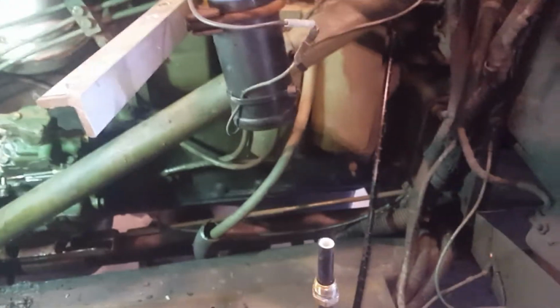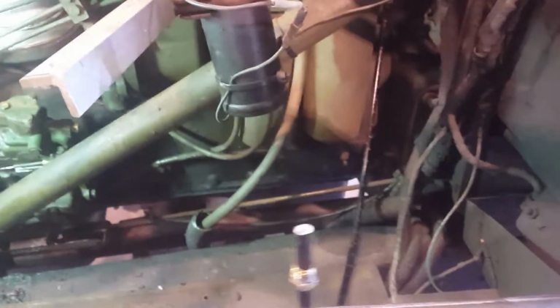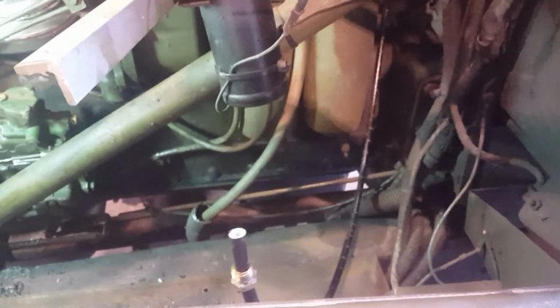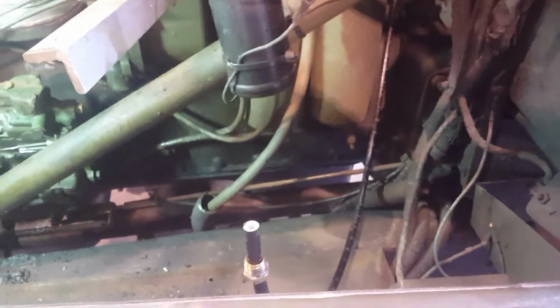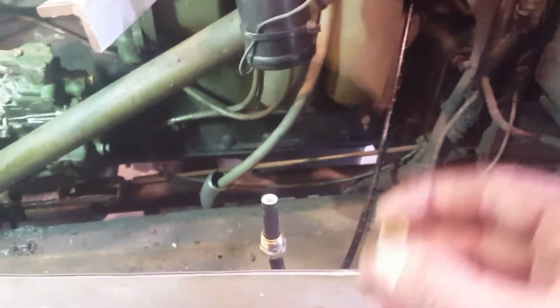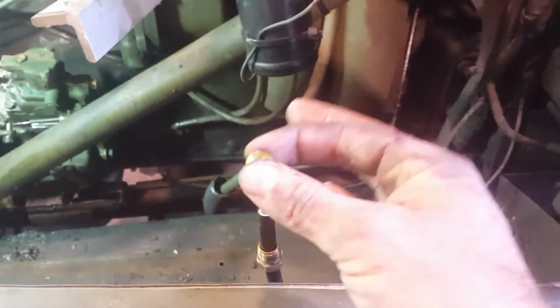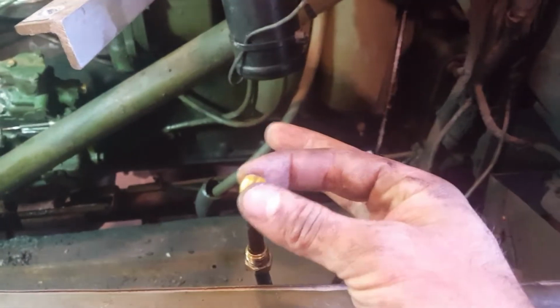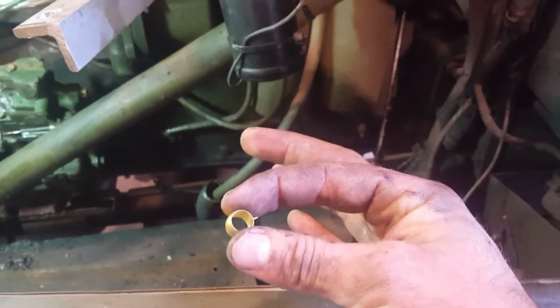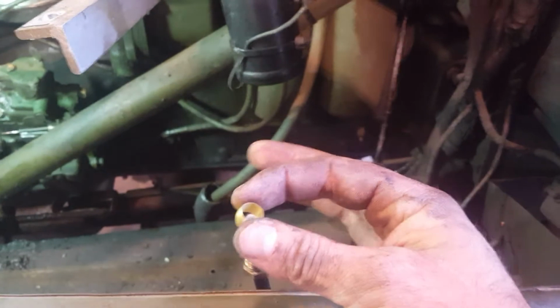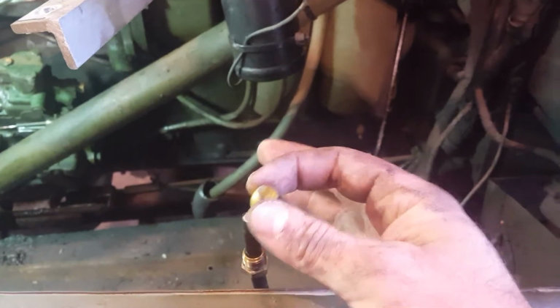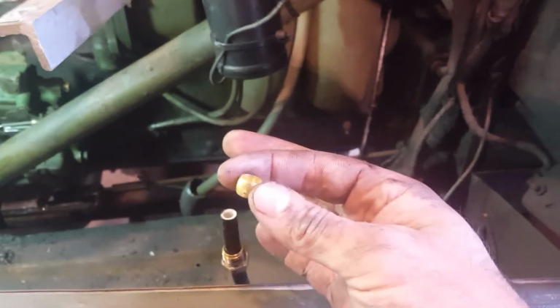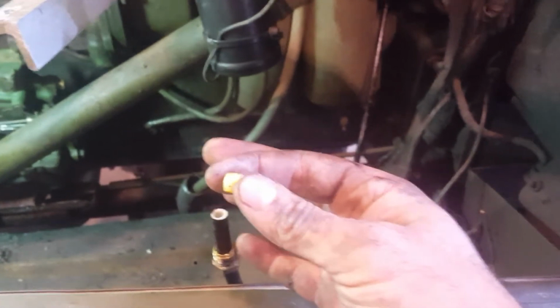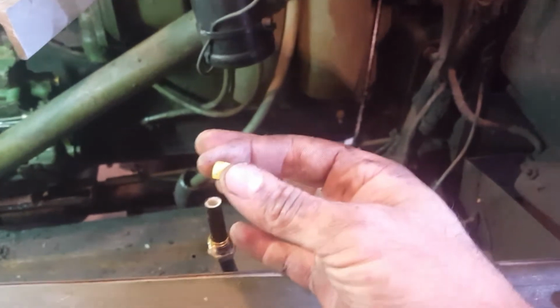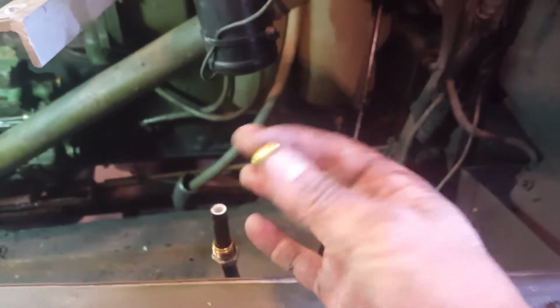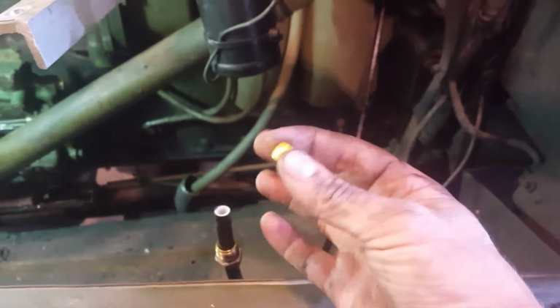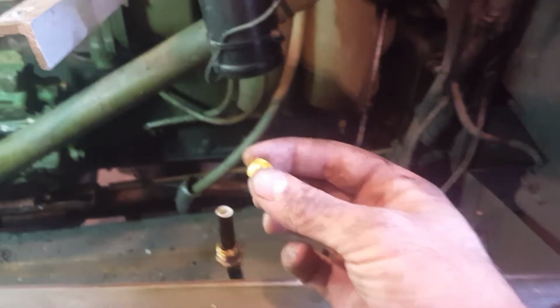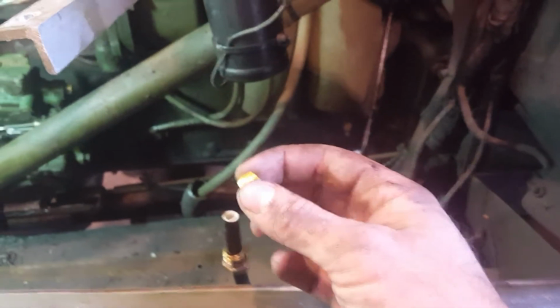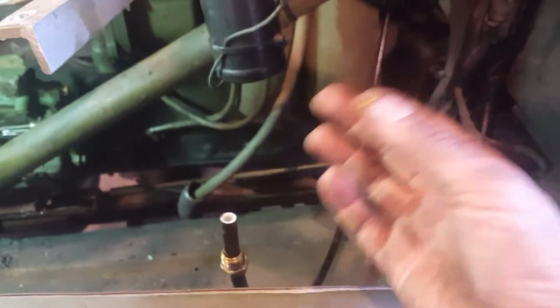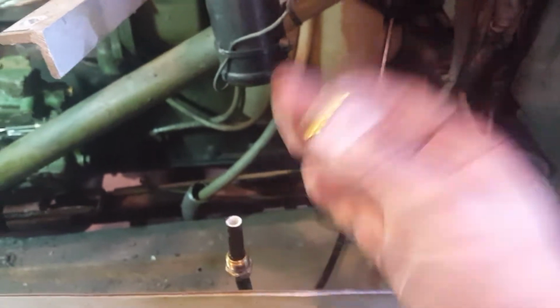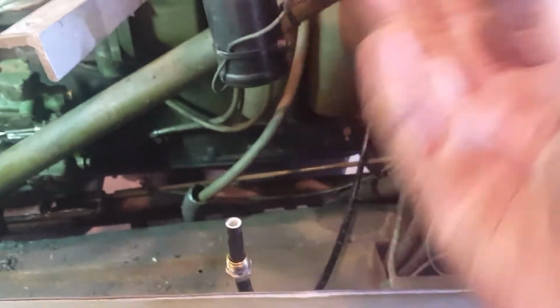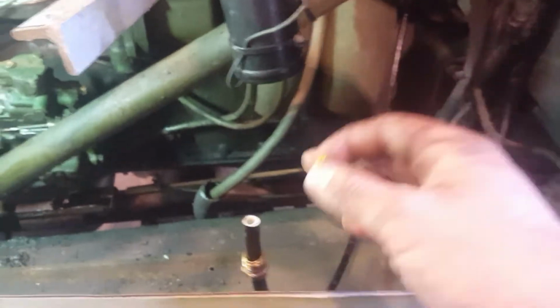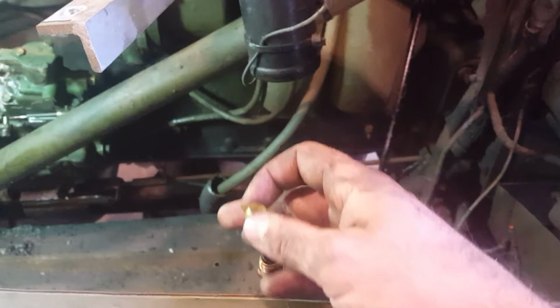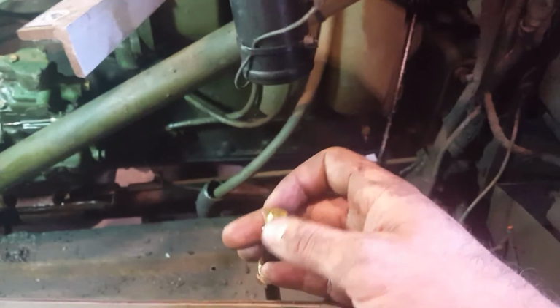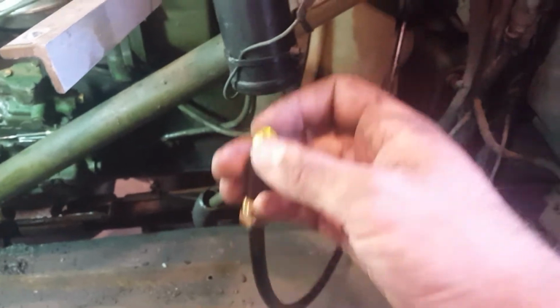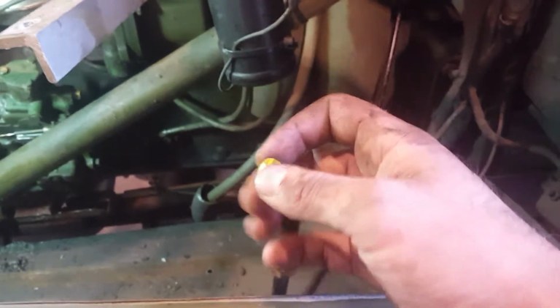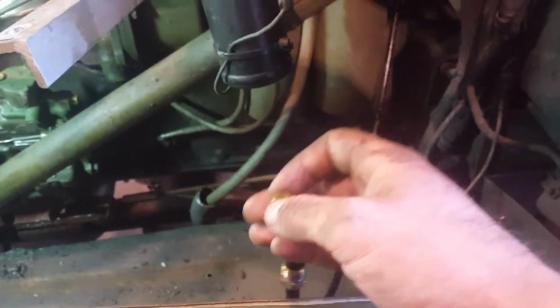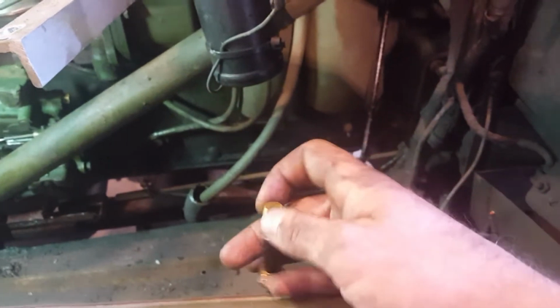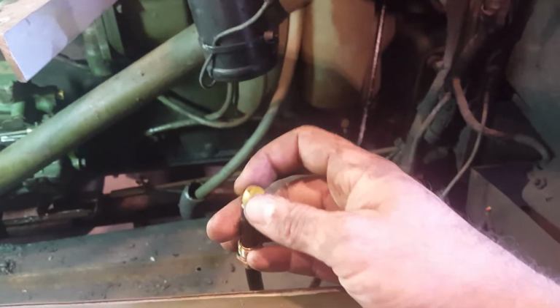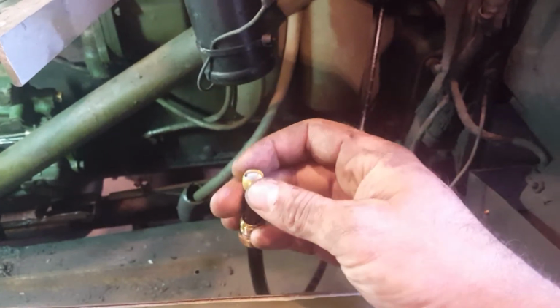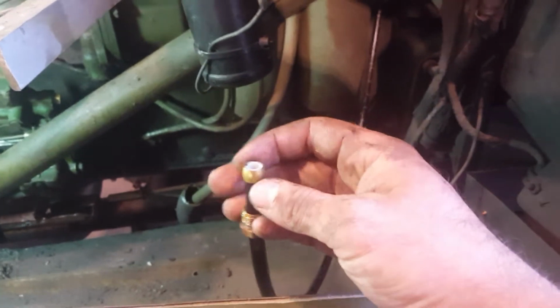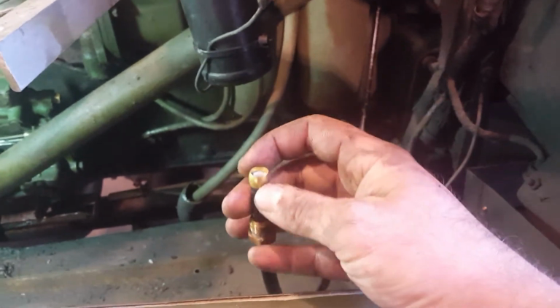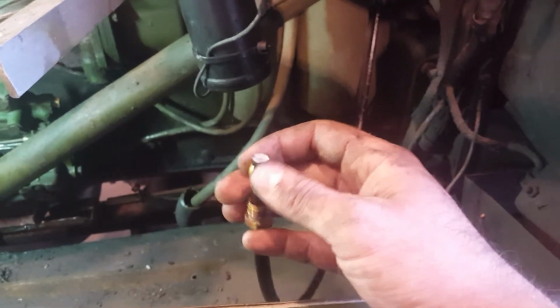The next thing you want to do is take your crush ferrule — I called it a washer earlier, but anyway — and slide it on the line.